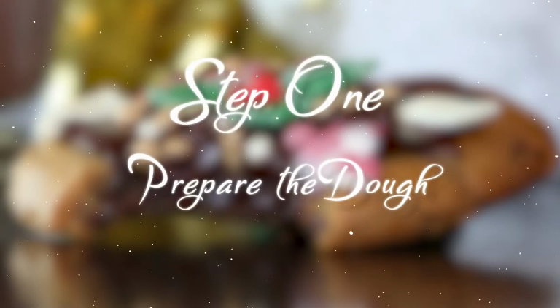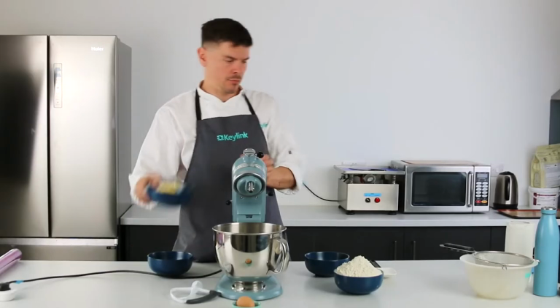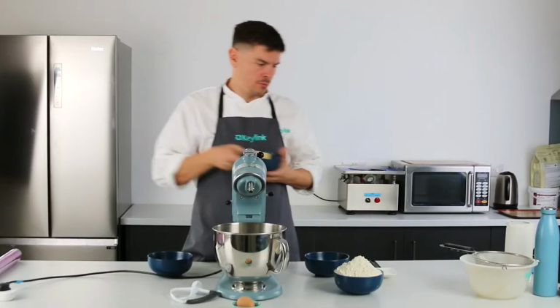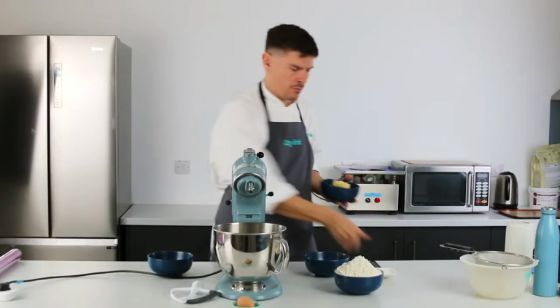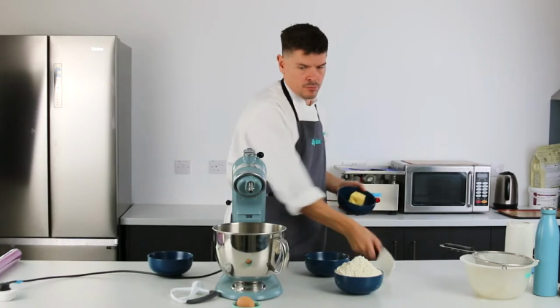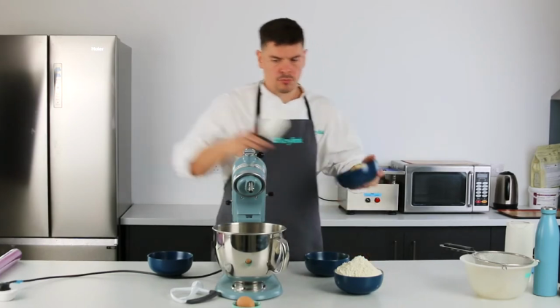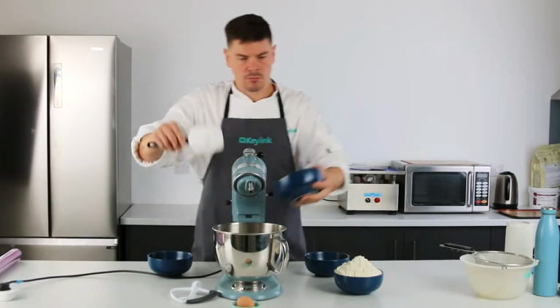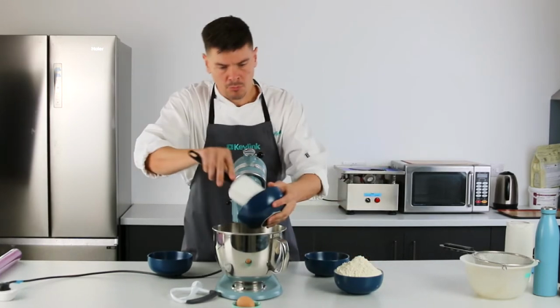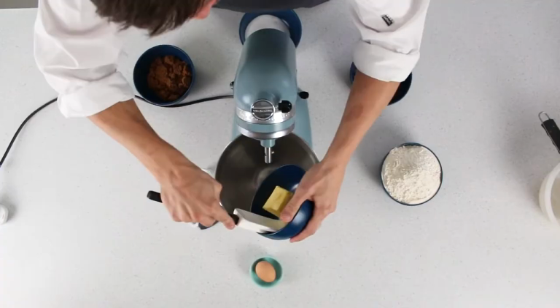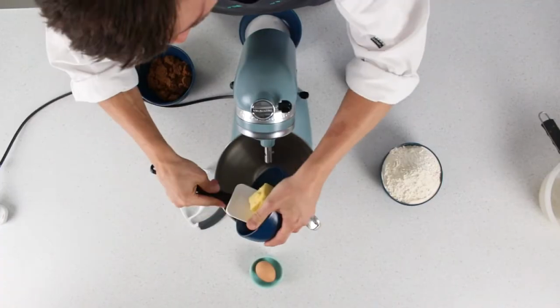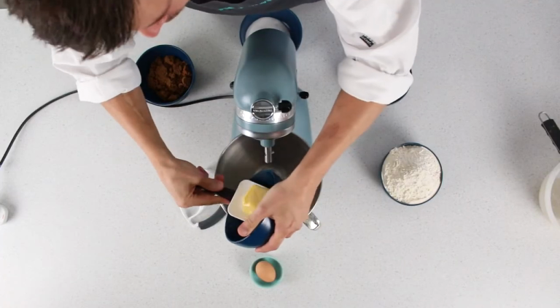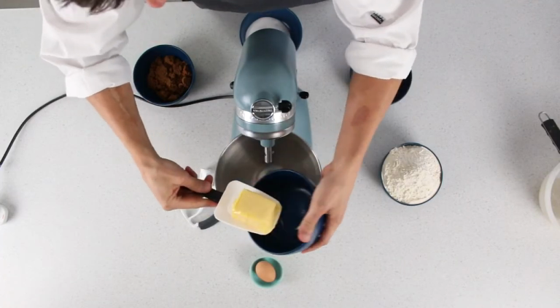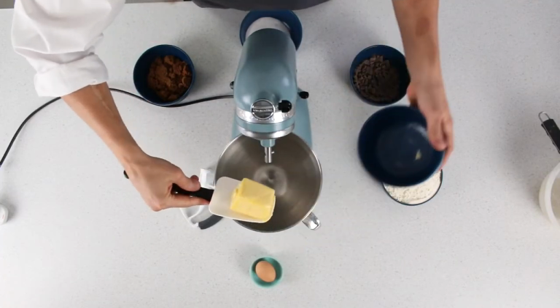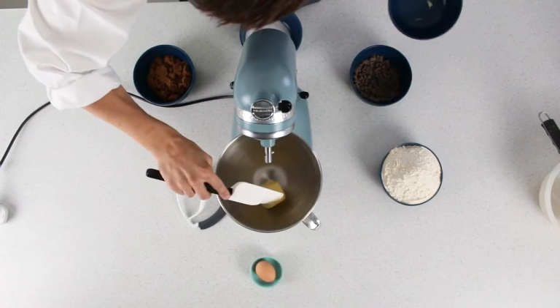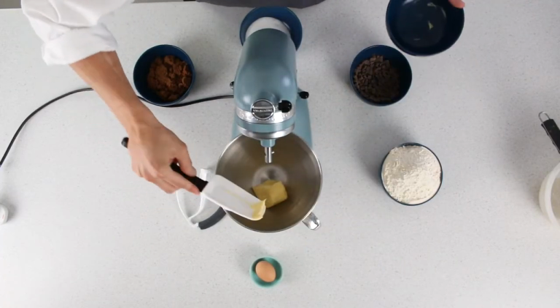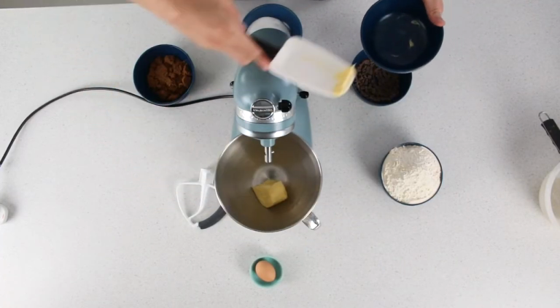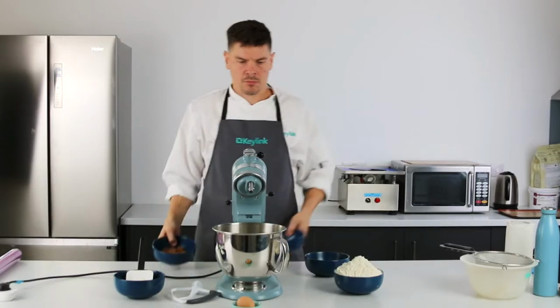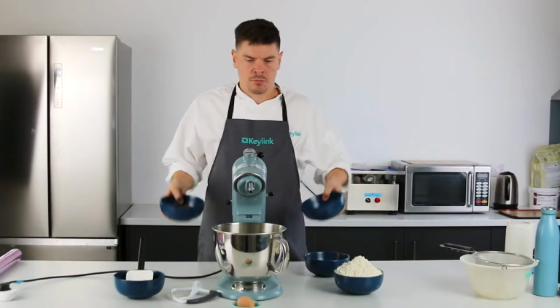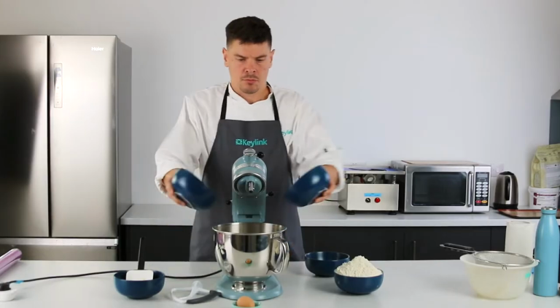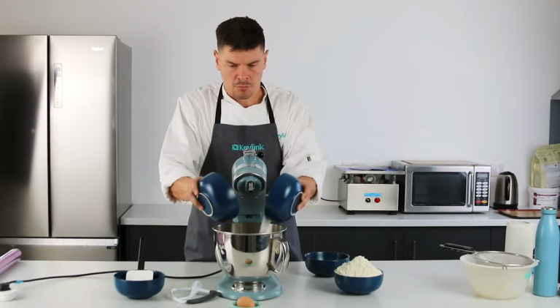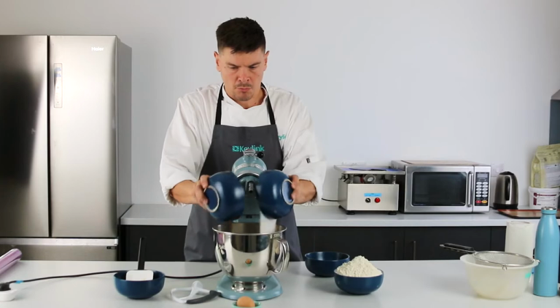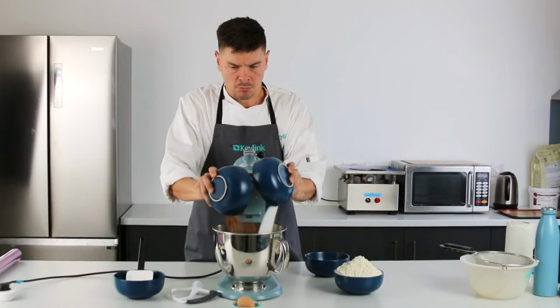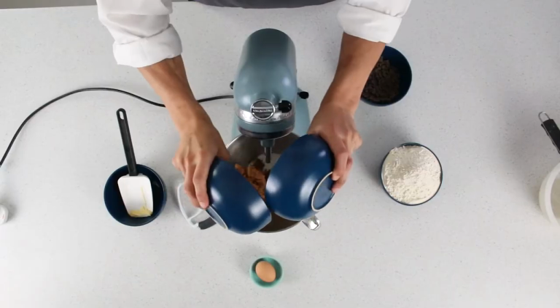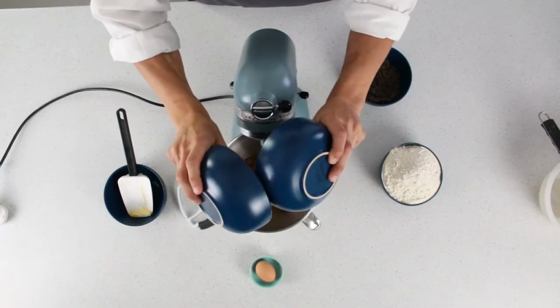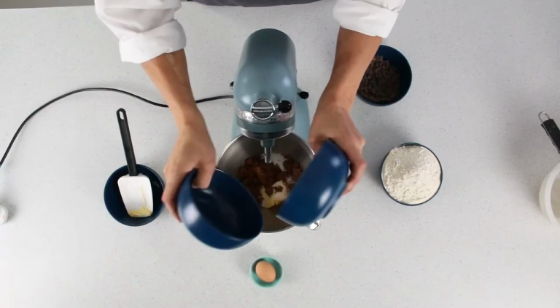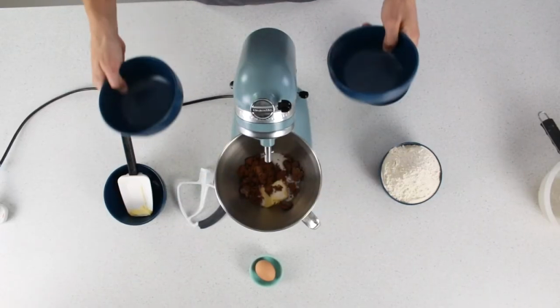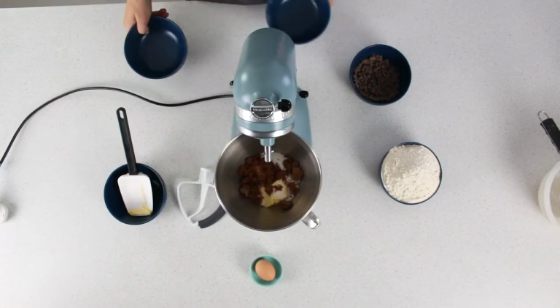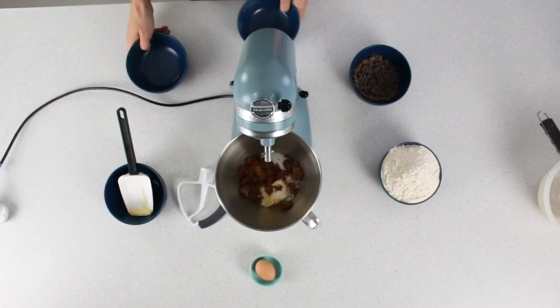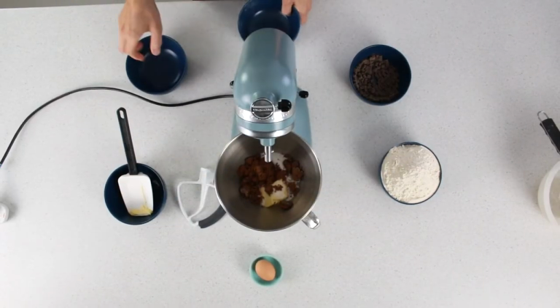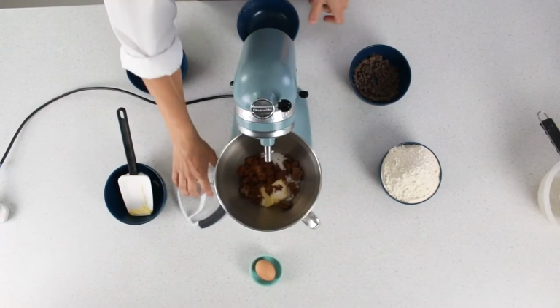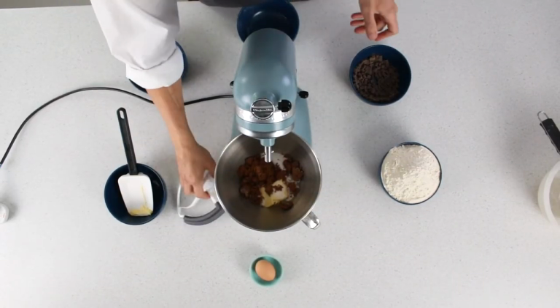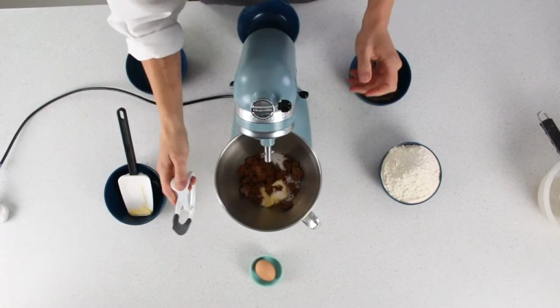So first of all we want to cream our butter and sugar. I've lightly softened this butter in the microwave. I'm using two different types of sugar here to give a blonde effect to the cookie.